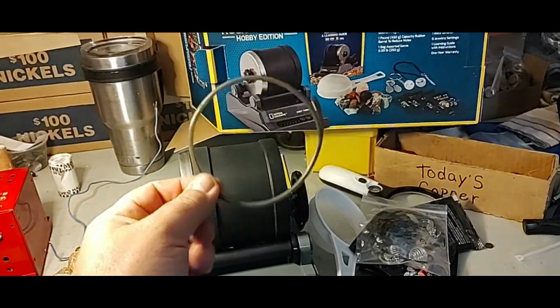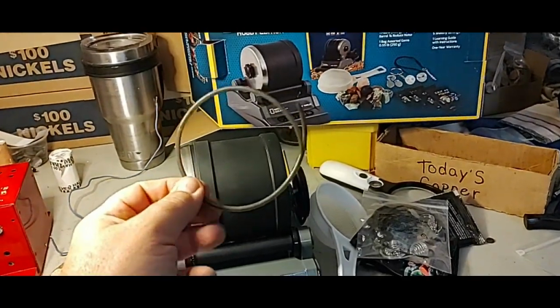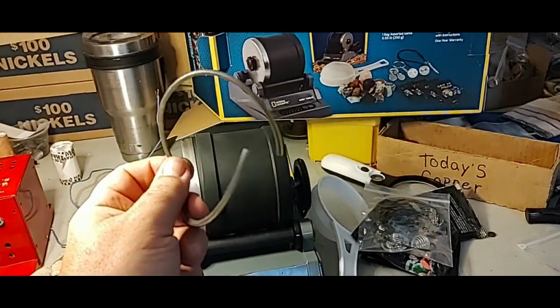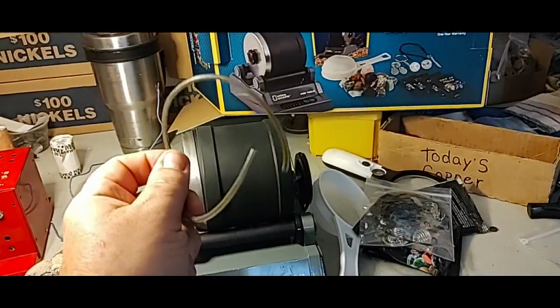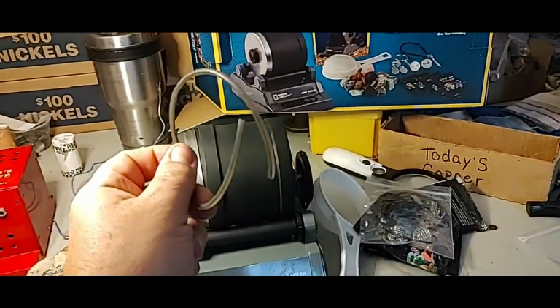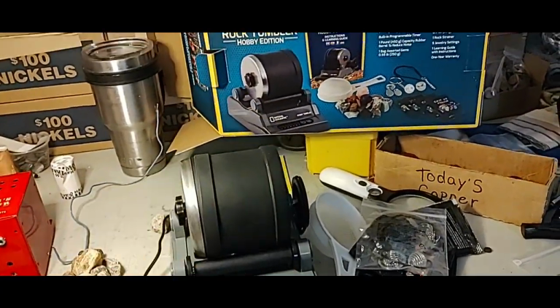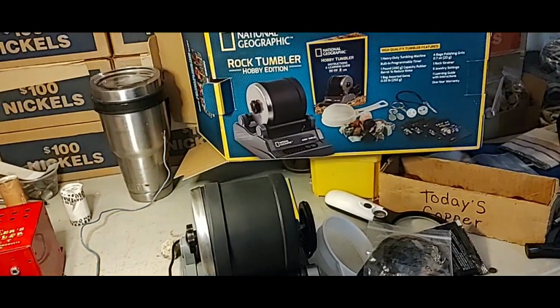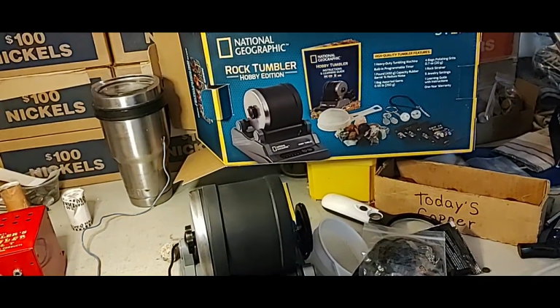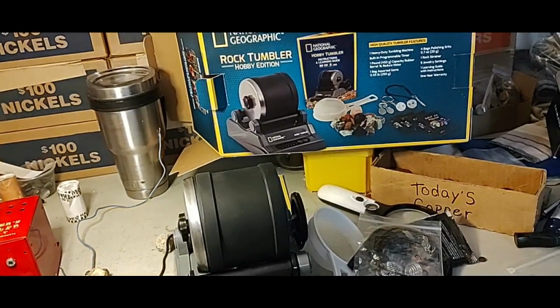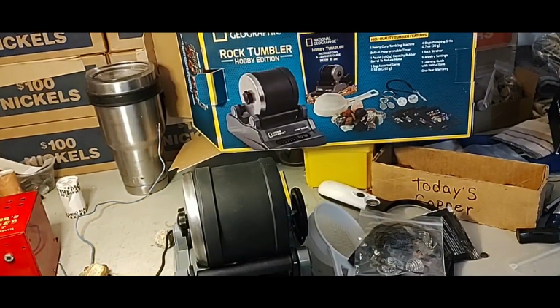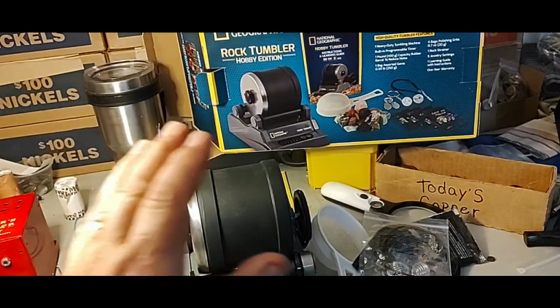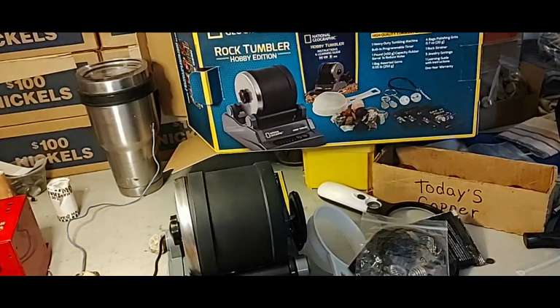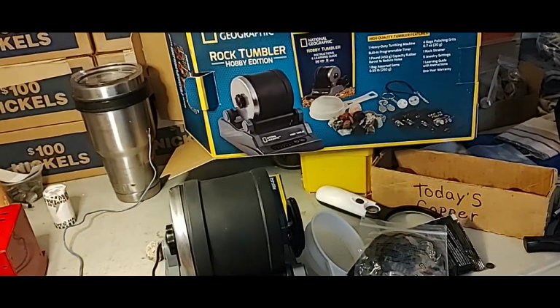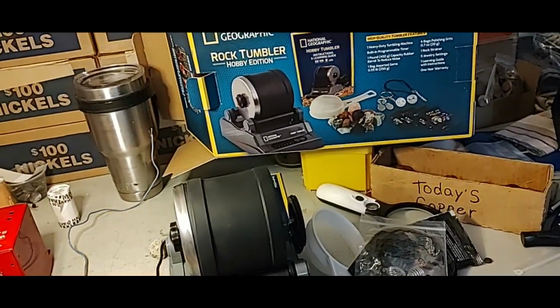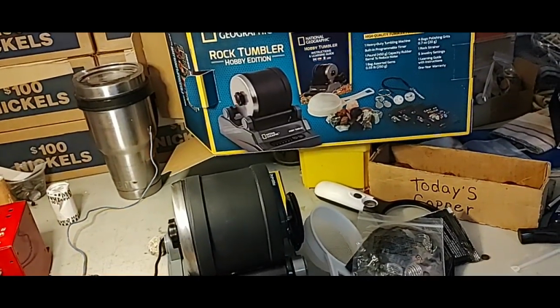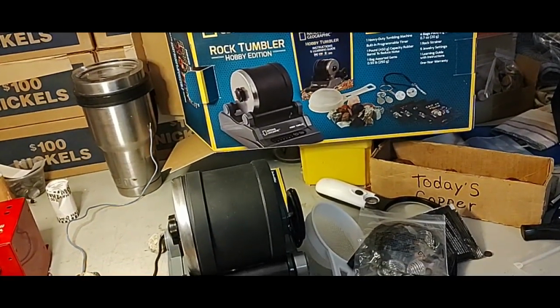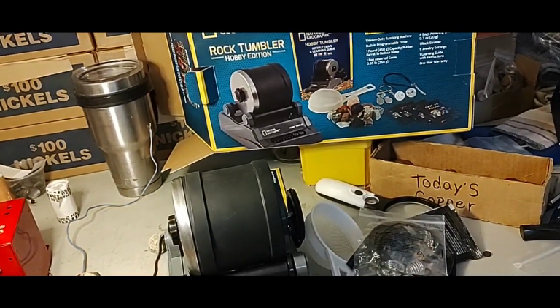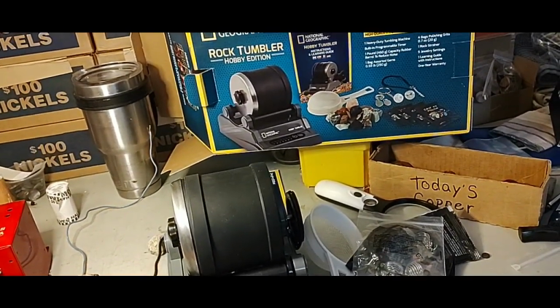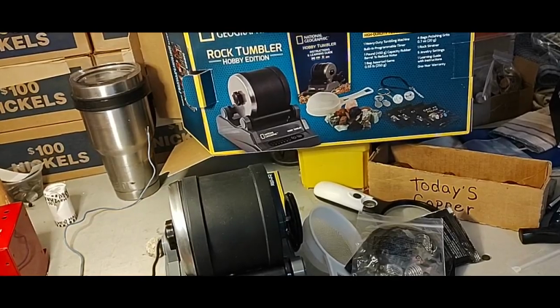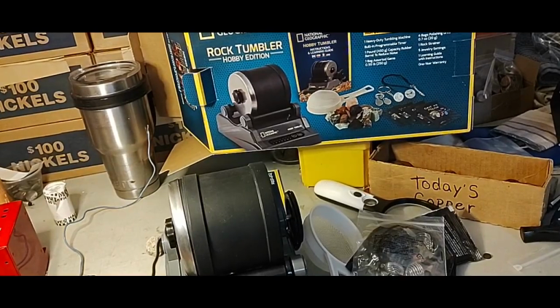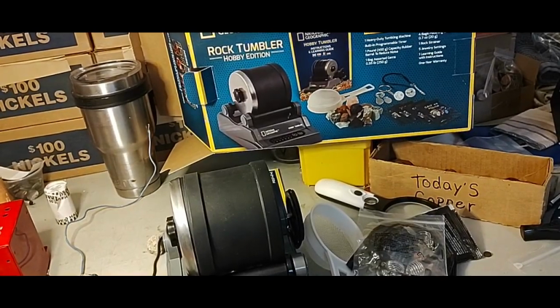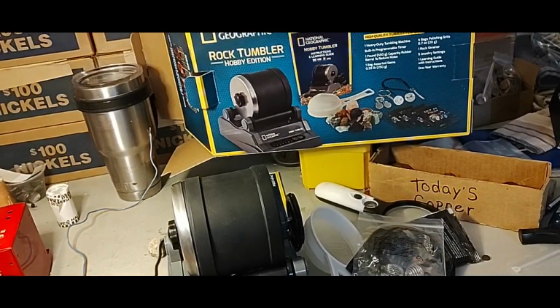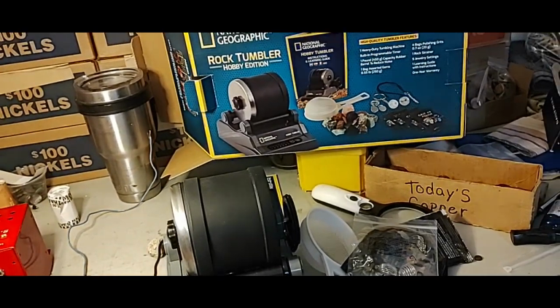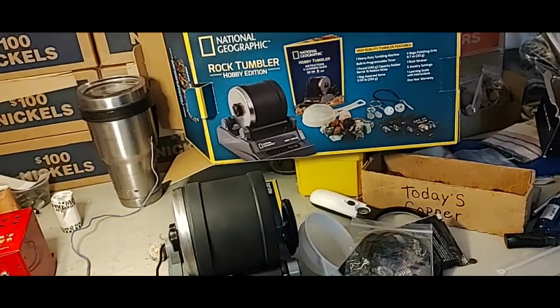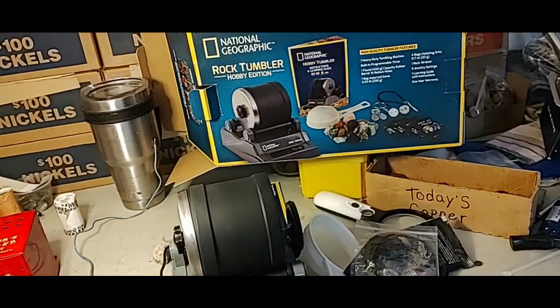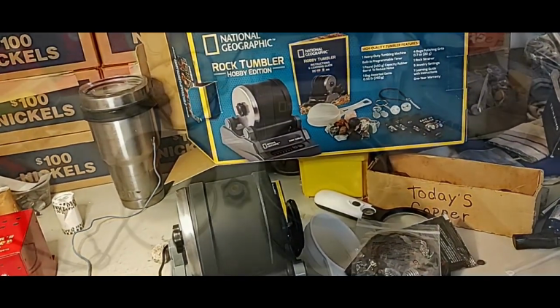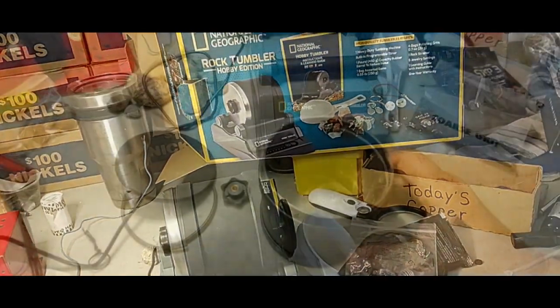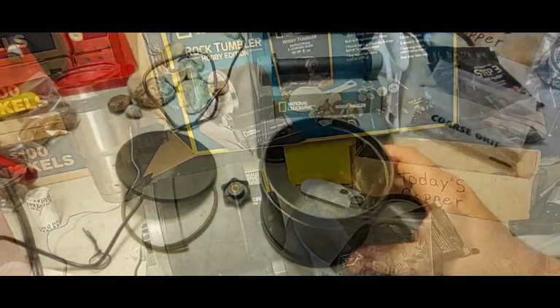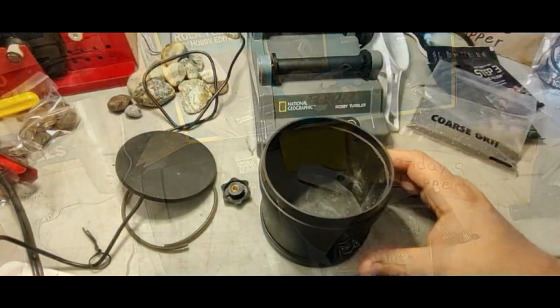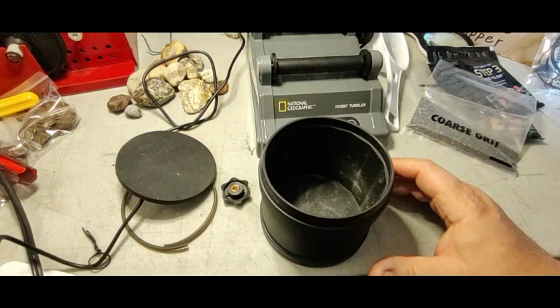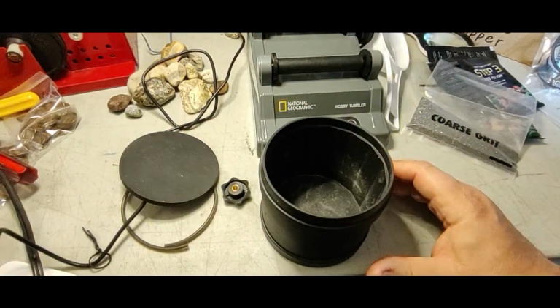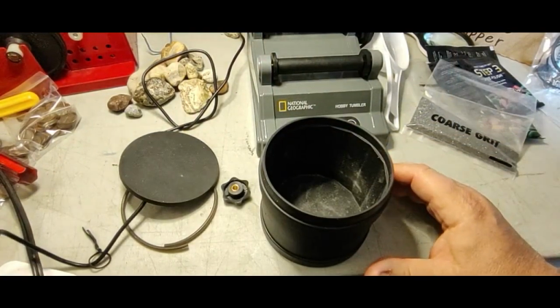I didn't get another belt yet, but I did go out and buy another tumbler. So I'm ready to get started. Let me get all set up and I'll get these coins in here and finally get these things to tumbling.